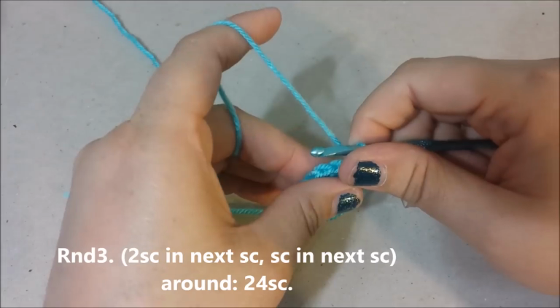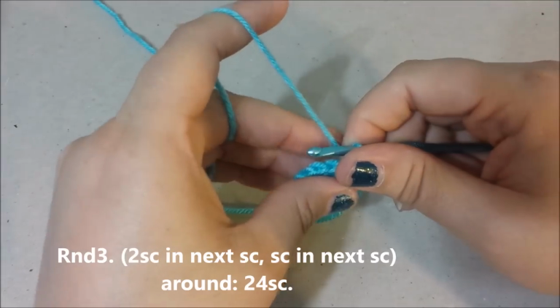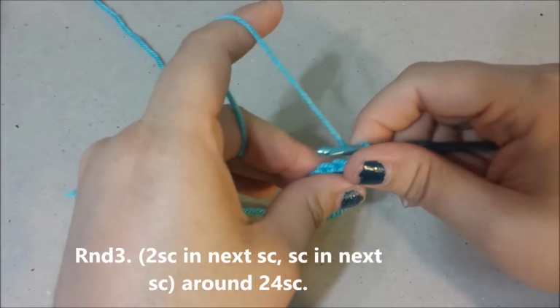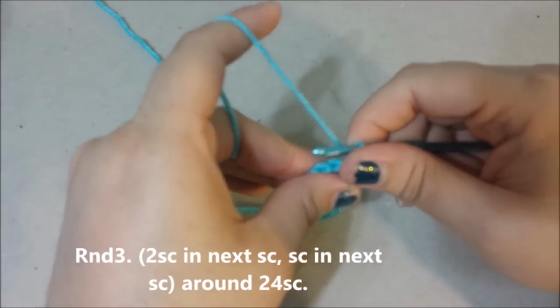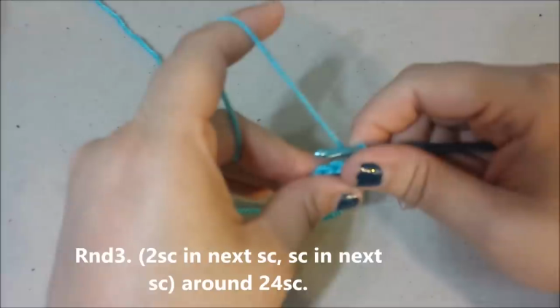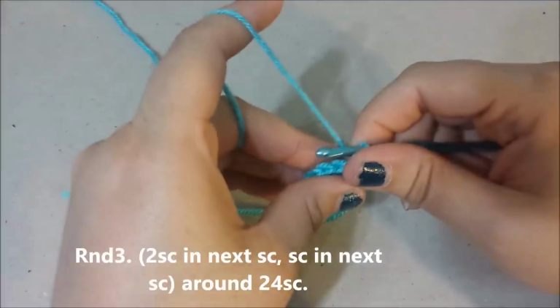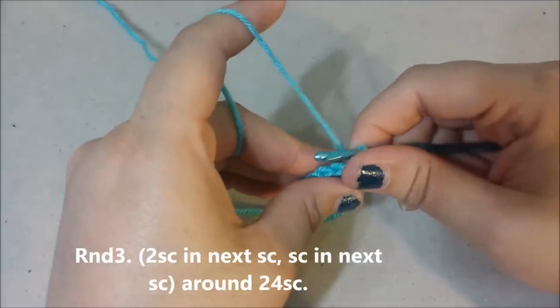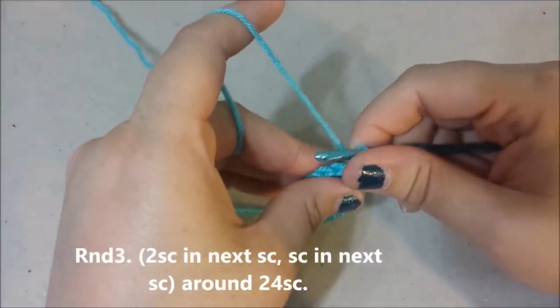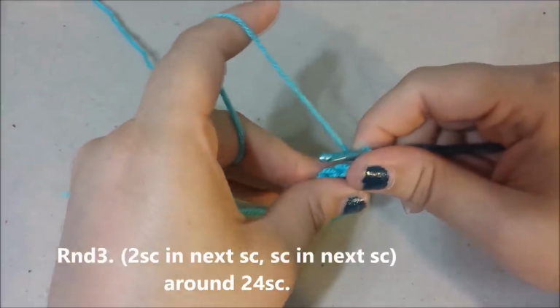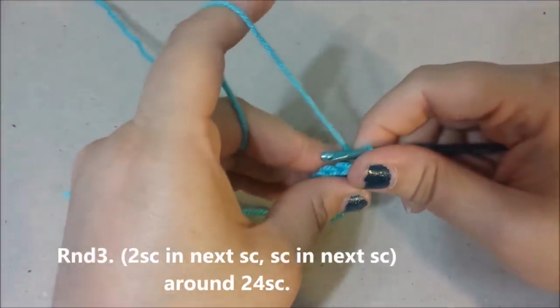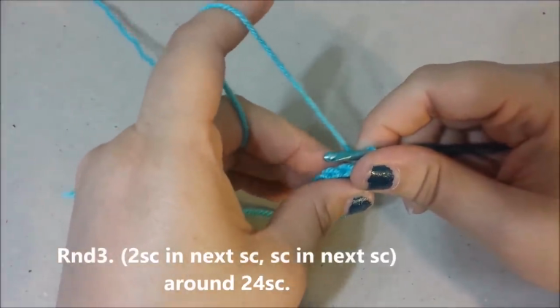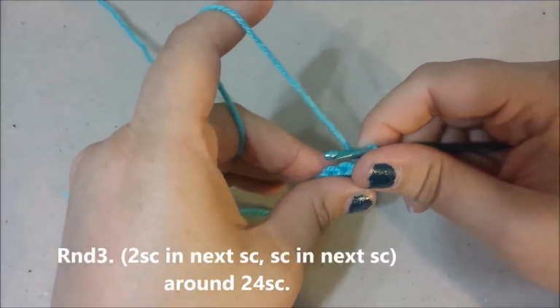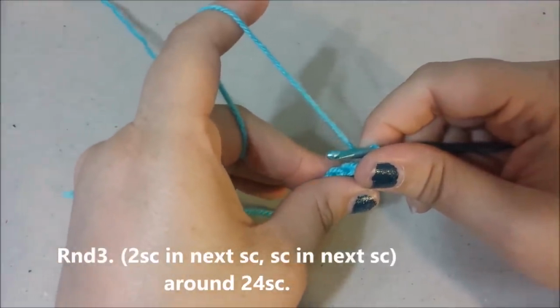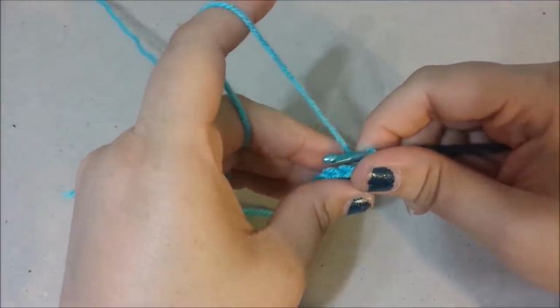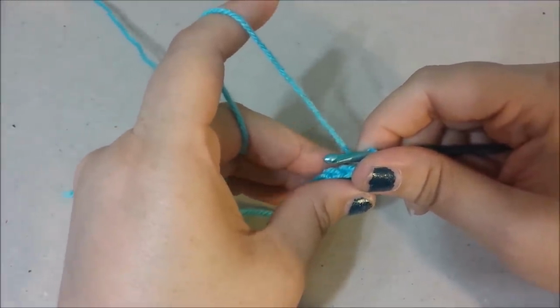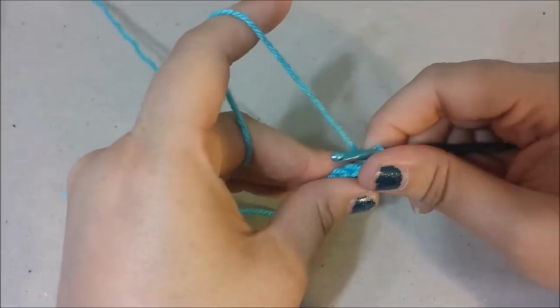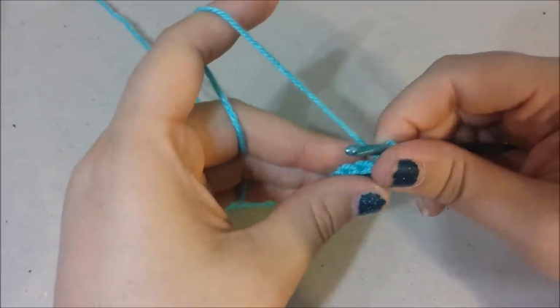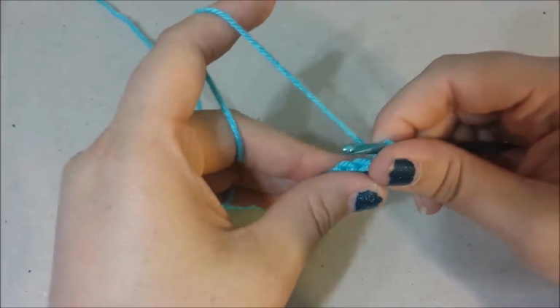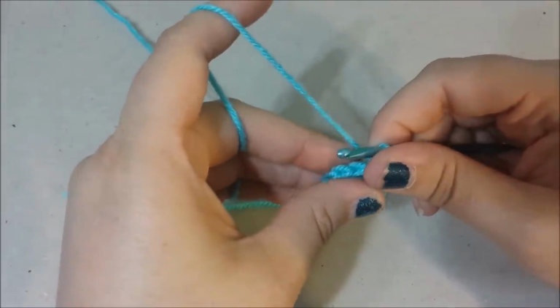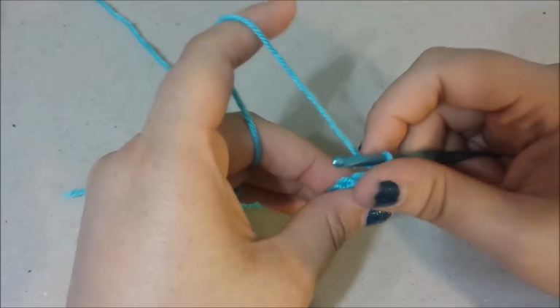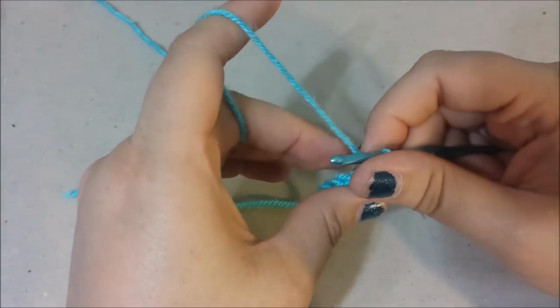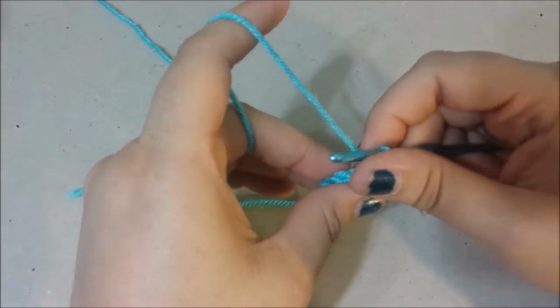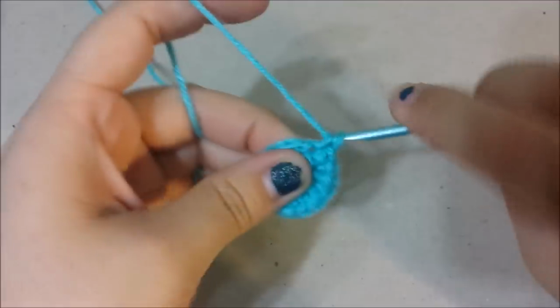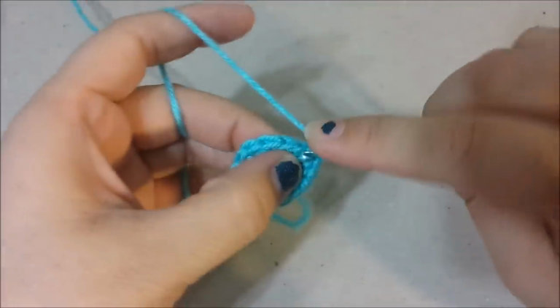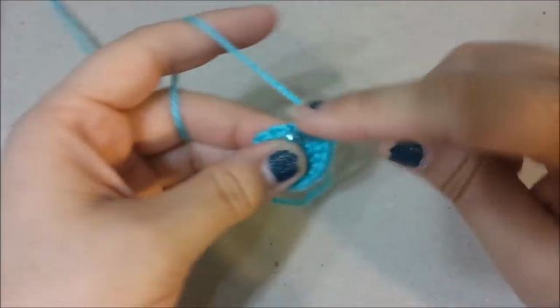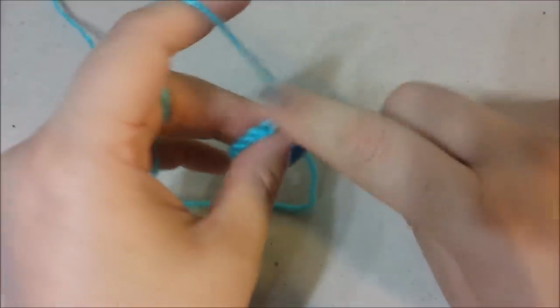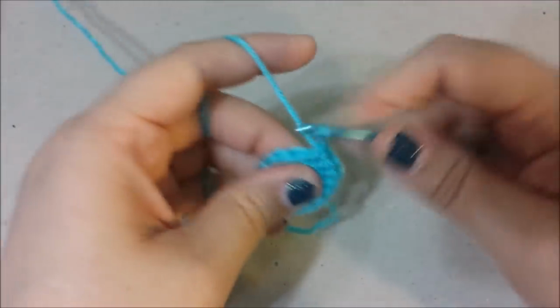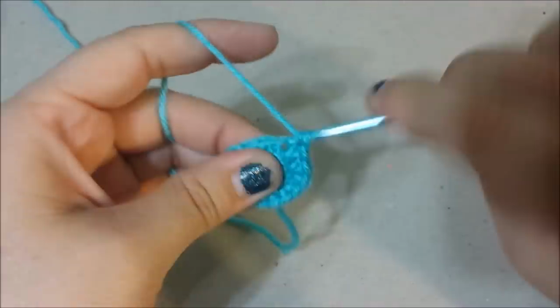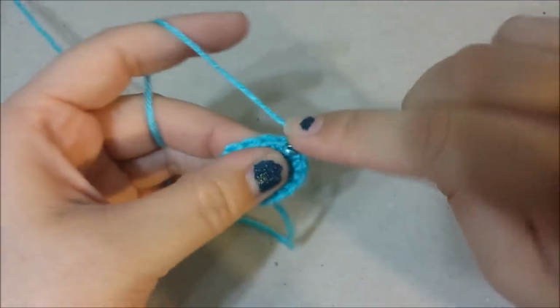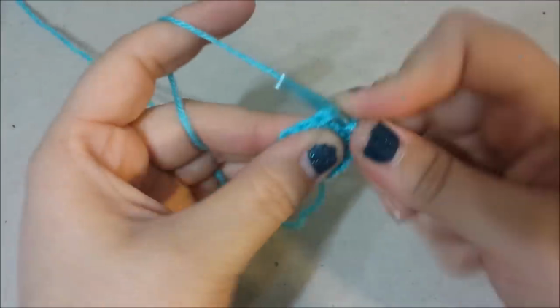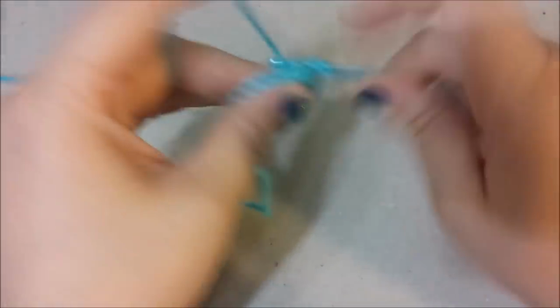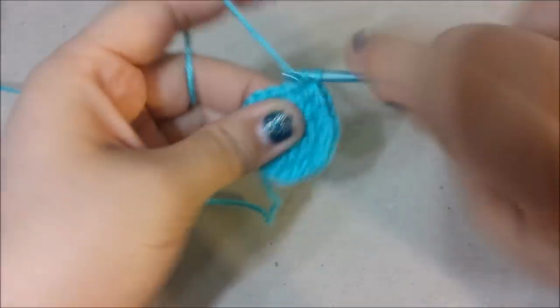Round three: two single crochets in the next single crochet, single crochet in the next single crochet around, for 24 single crochets at the end of round three.